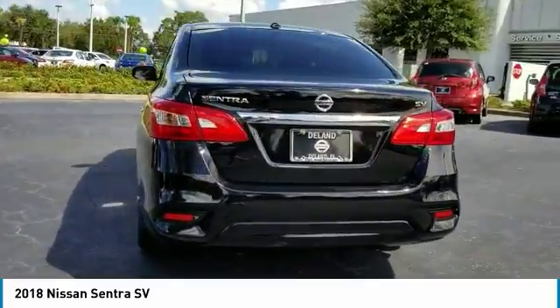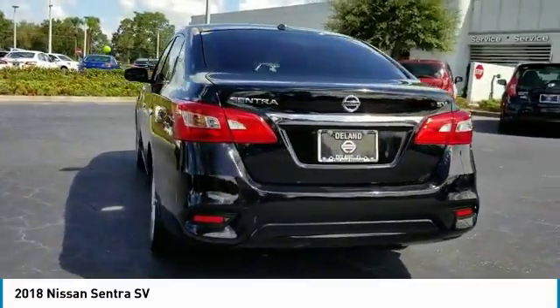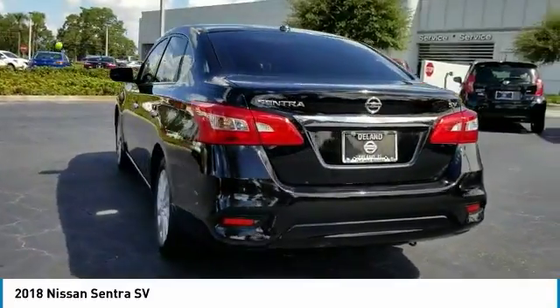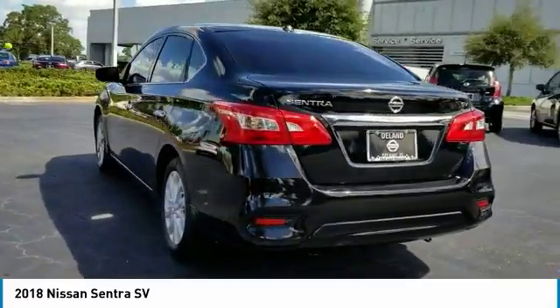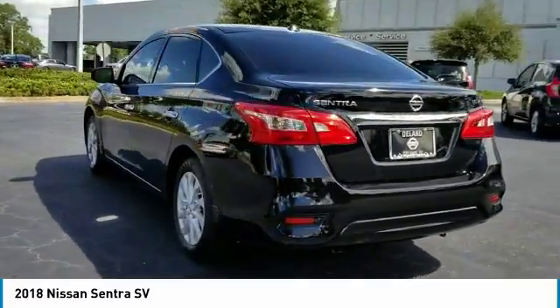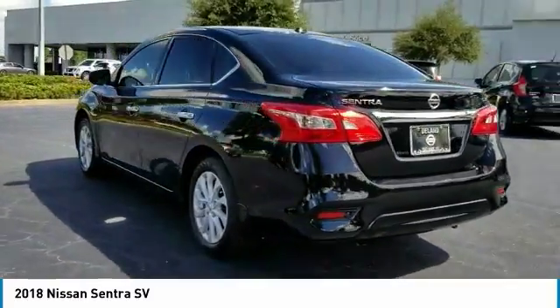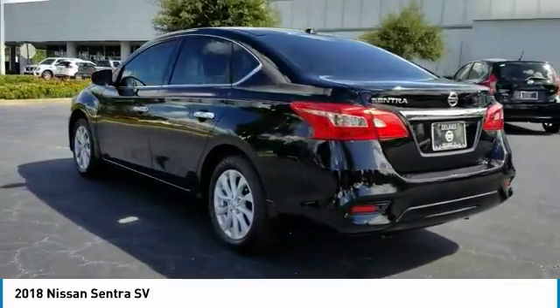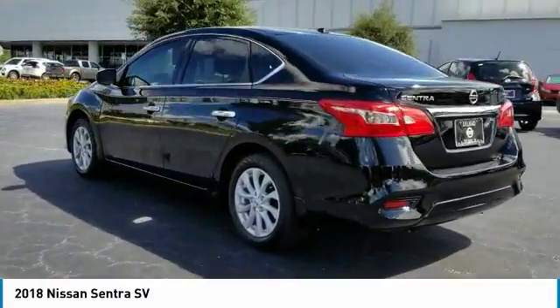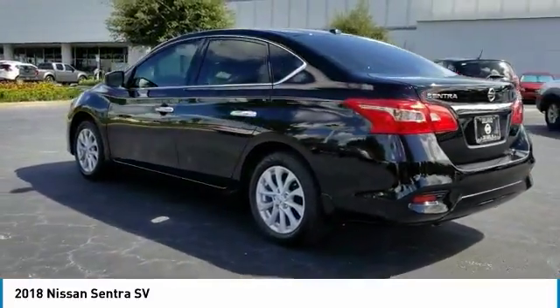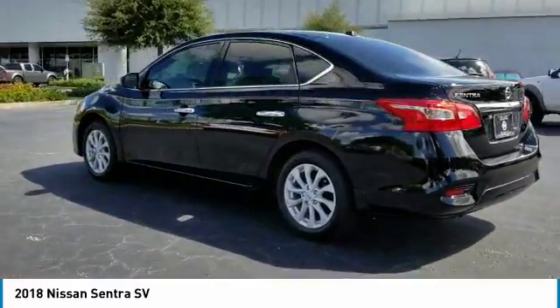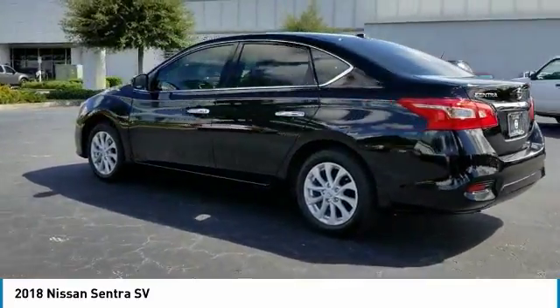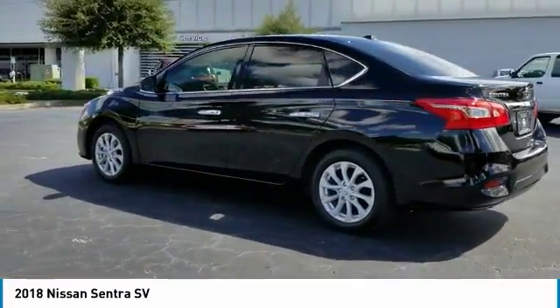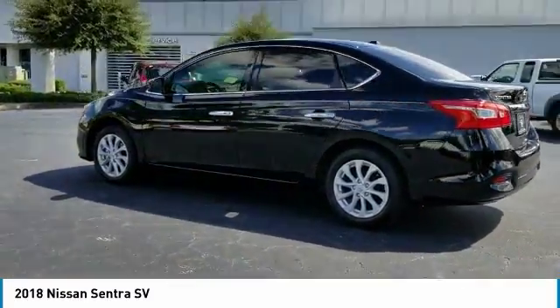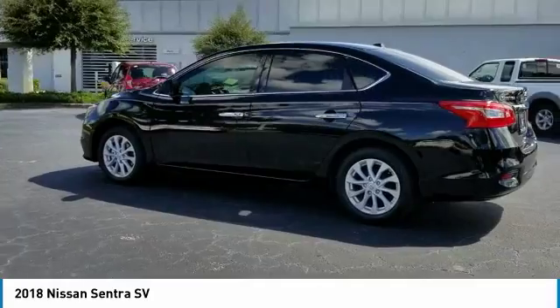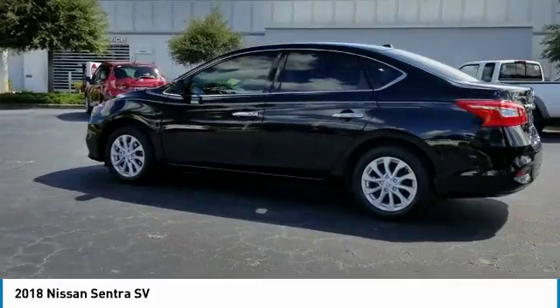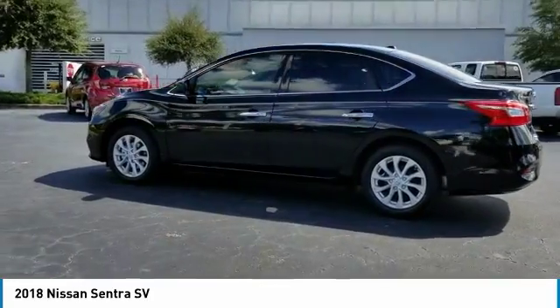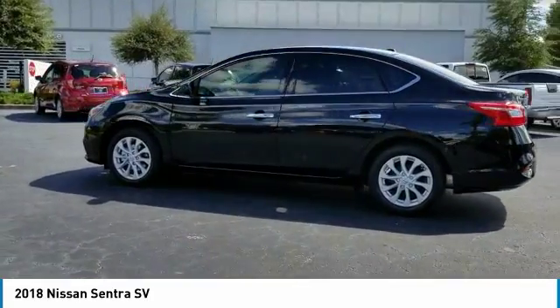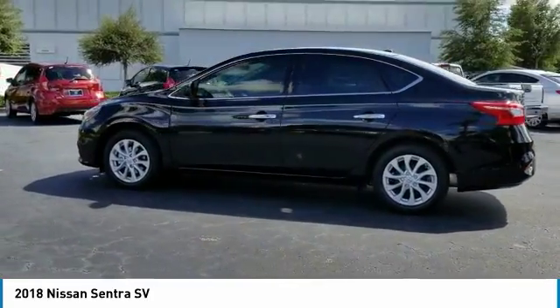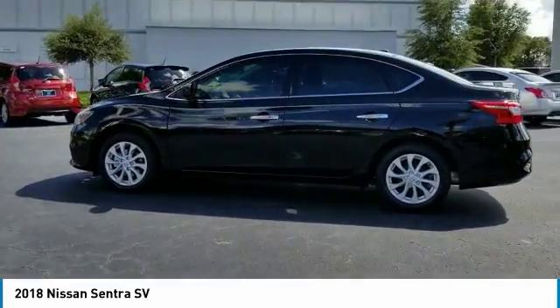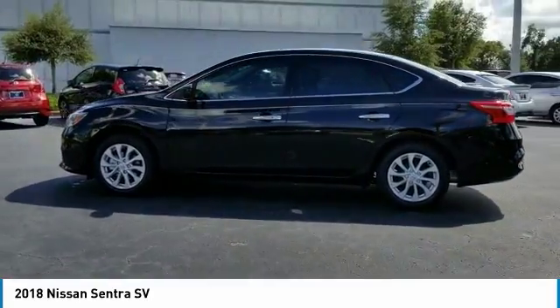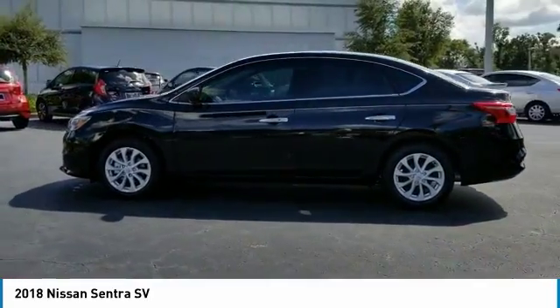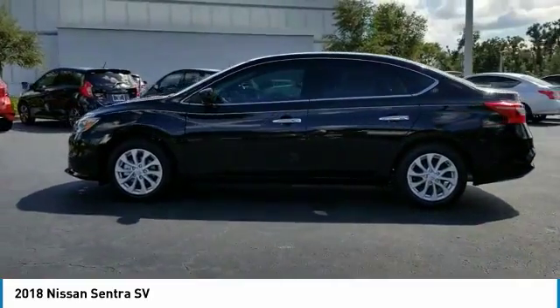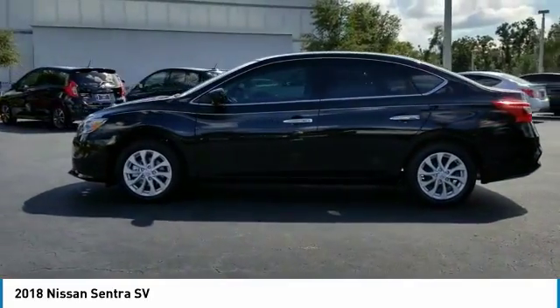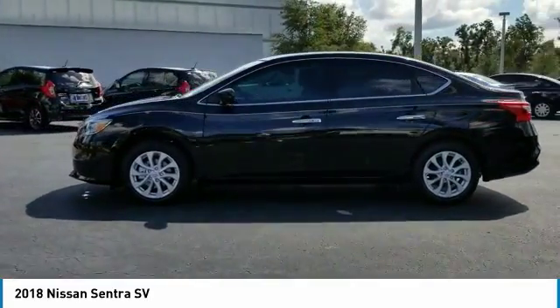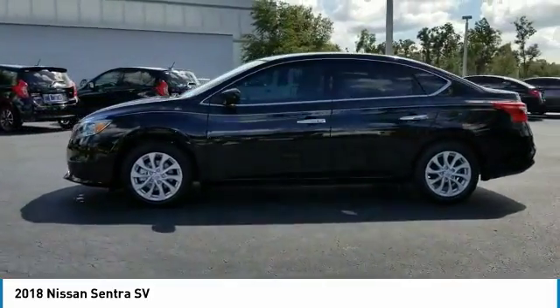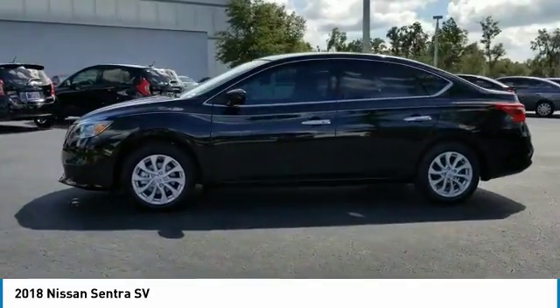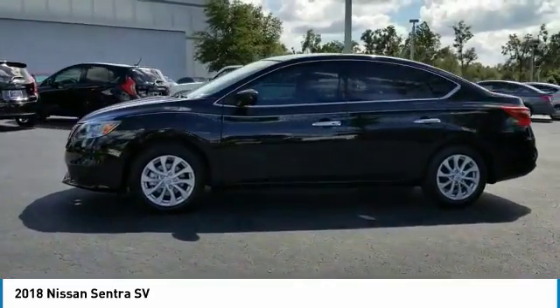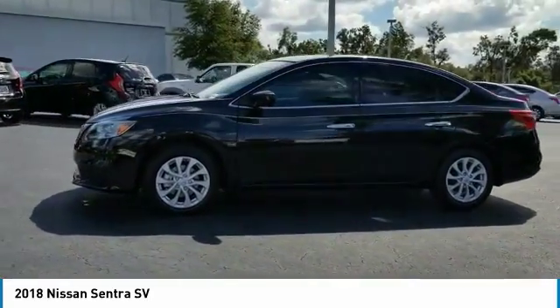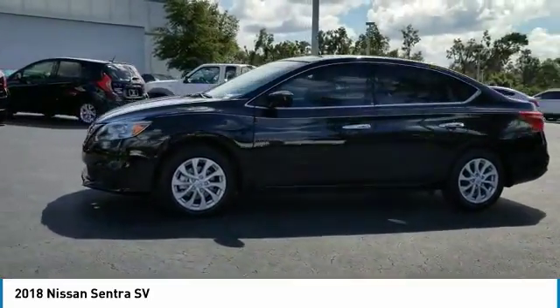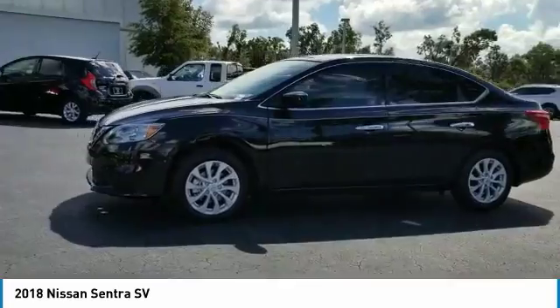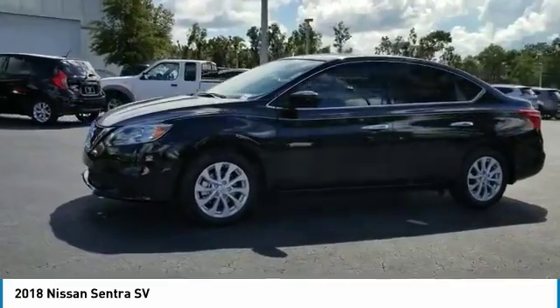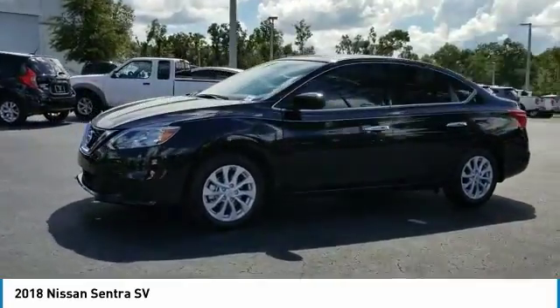Here are some of this vehicle's great options: Stability Control, Keyless Entry, Steering Wheel Audio Controls, Anti-Lock Braking System, and Back-Up Camera.